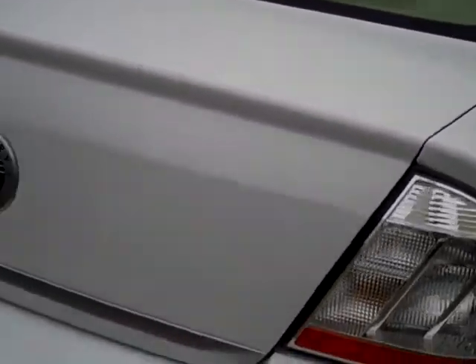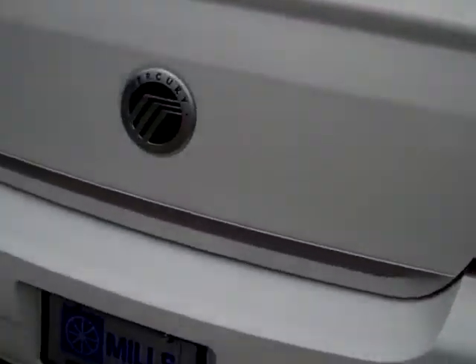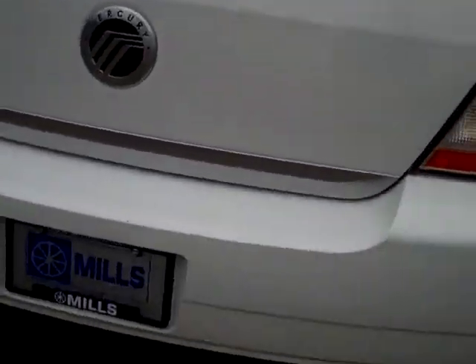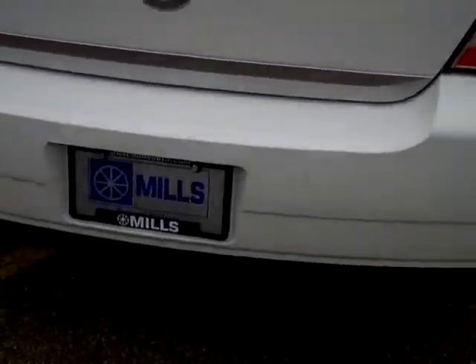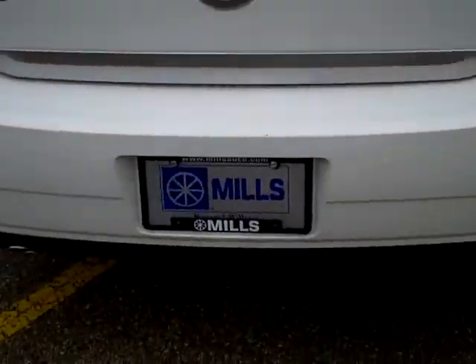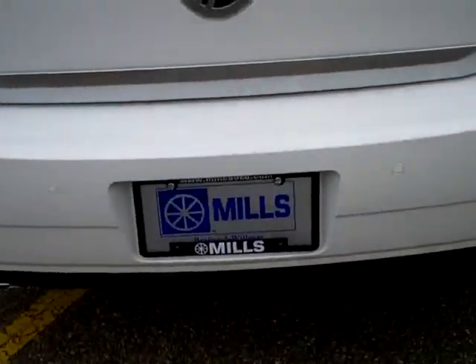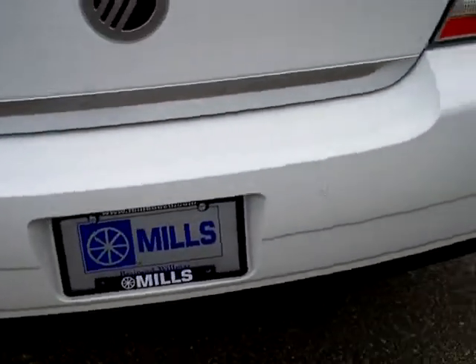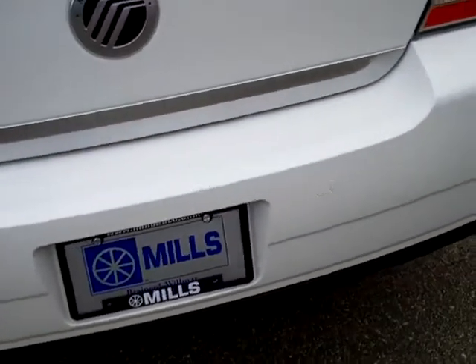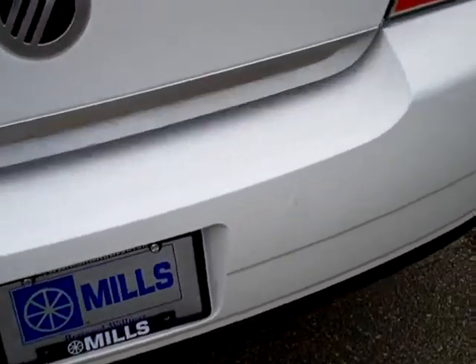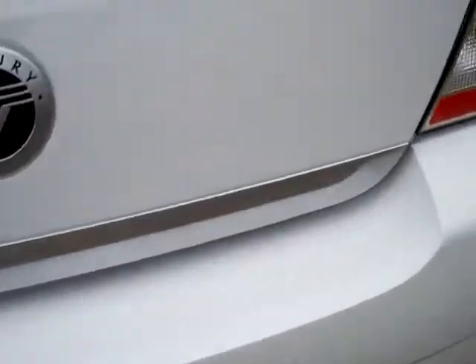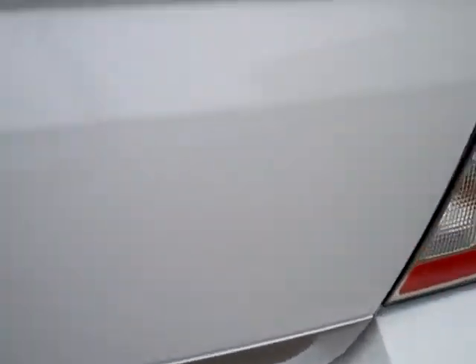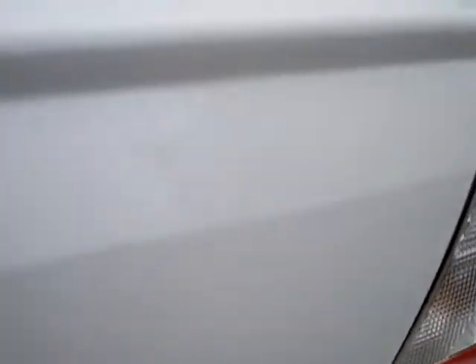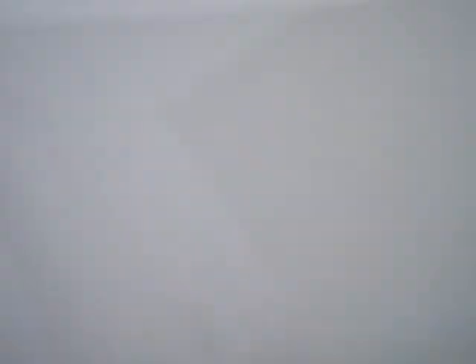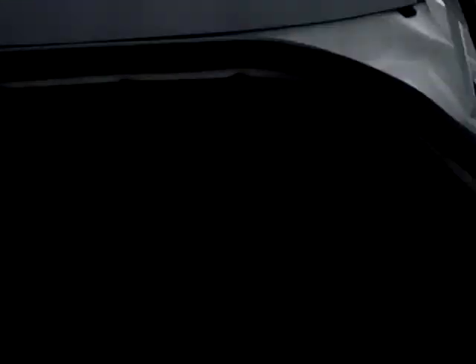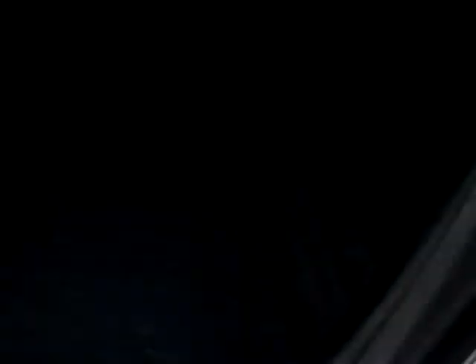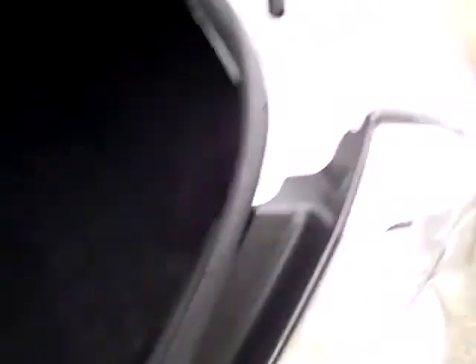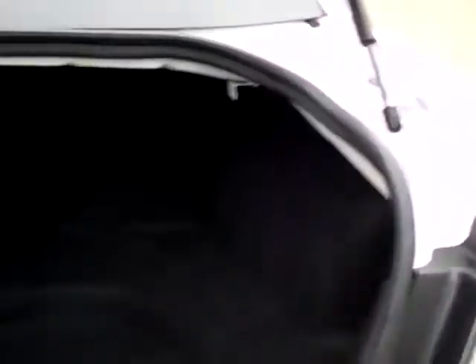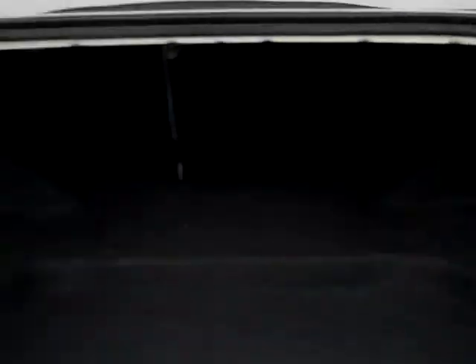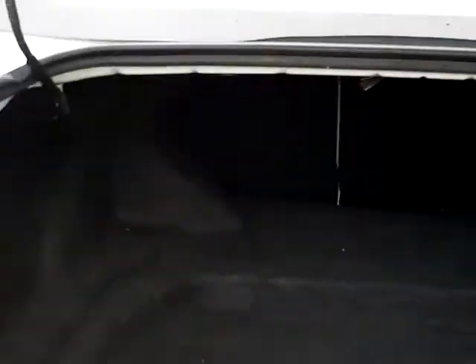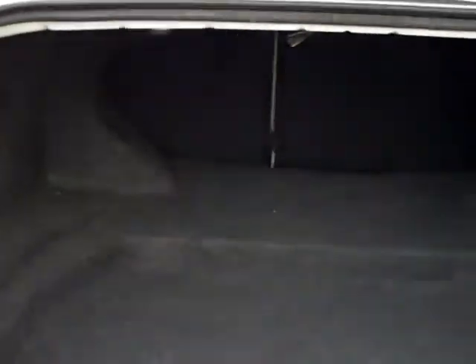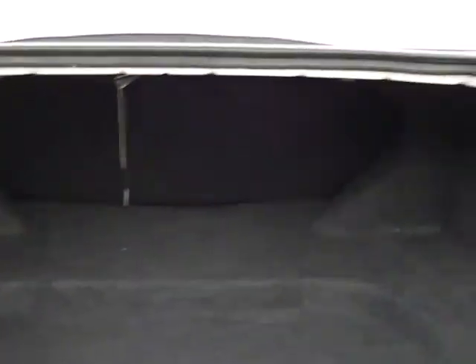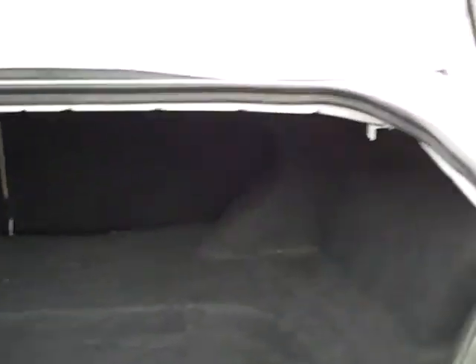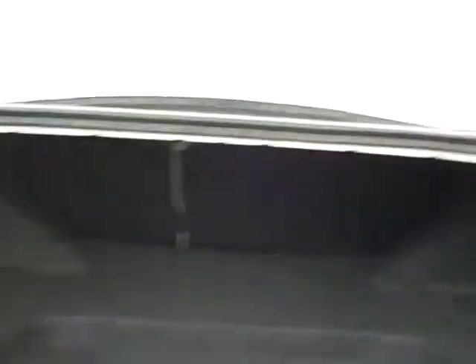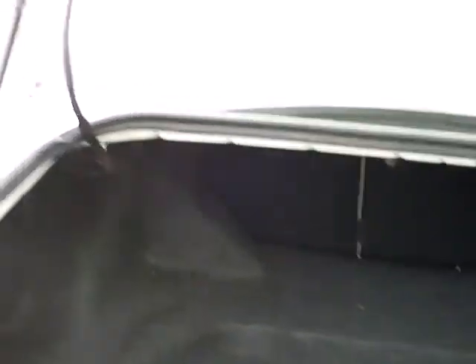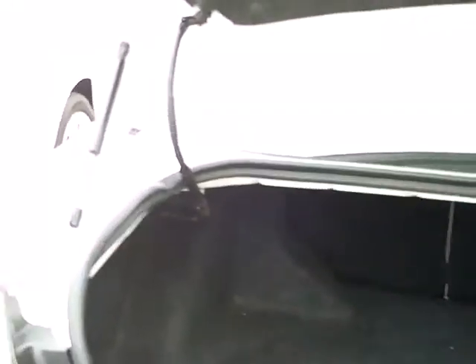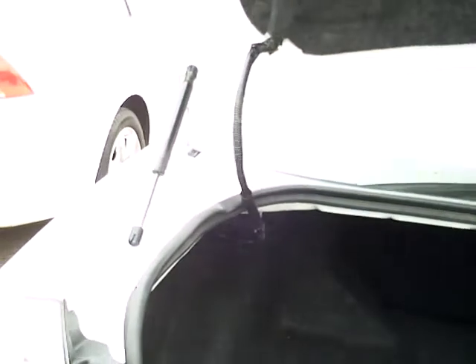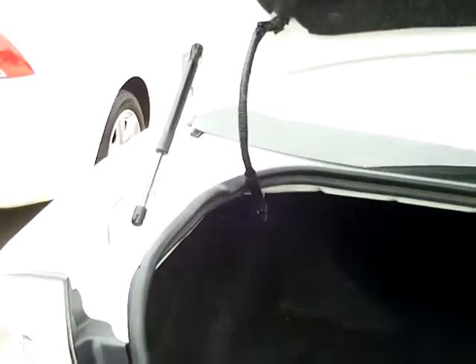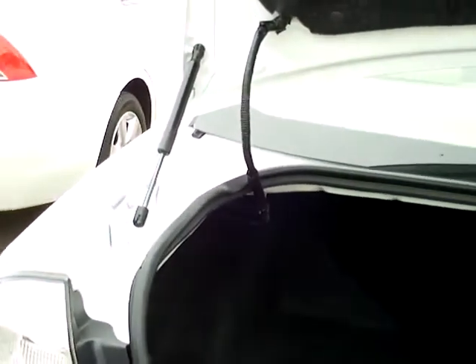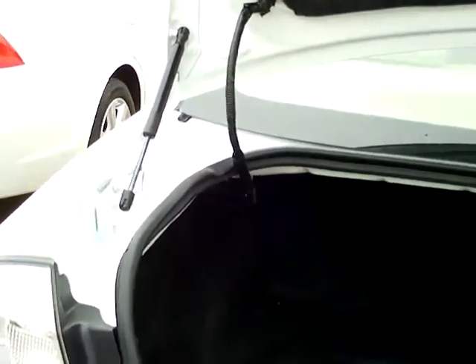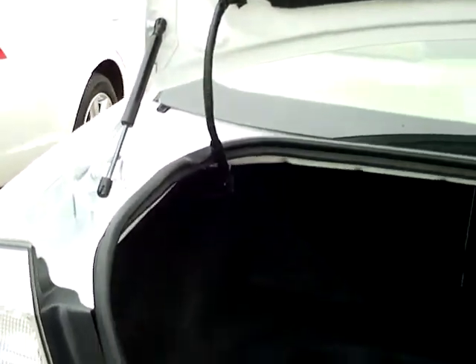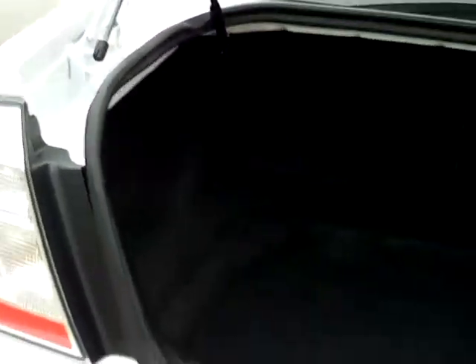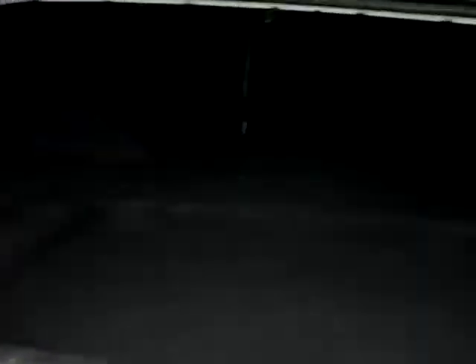It has a reverse sensing system on it. Check out this trunk — huge trunk. Back seats fold down, outboard shocks on there, enough to protect any cargo area.